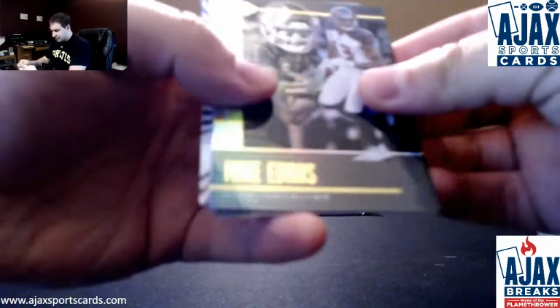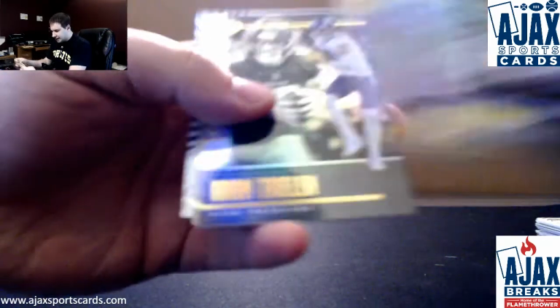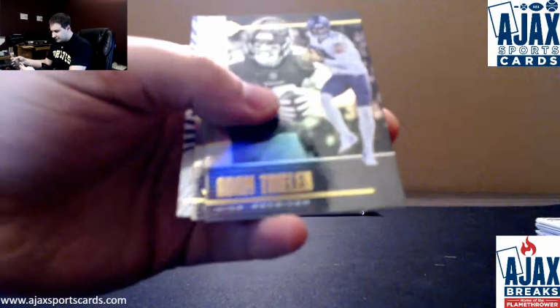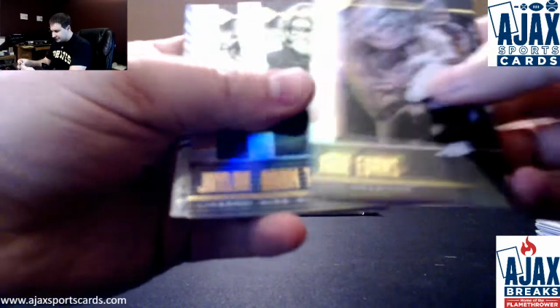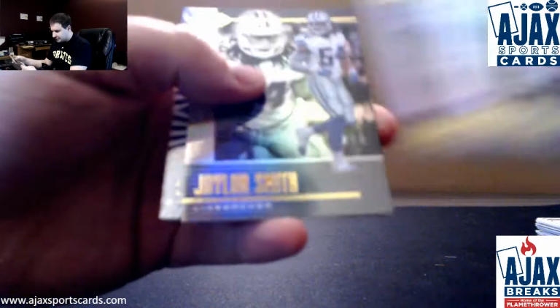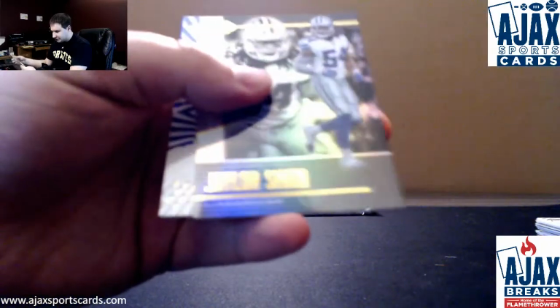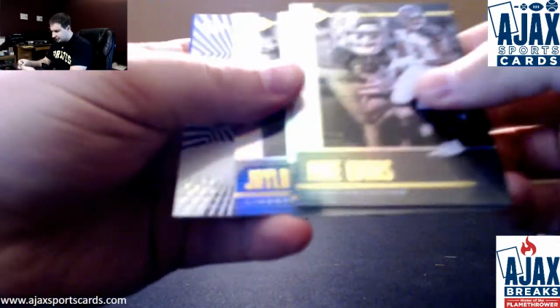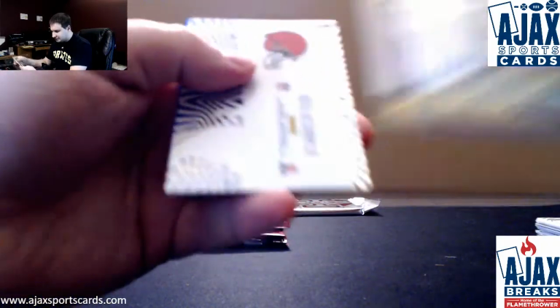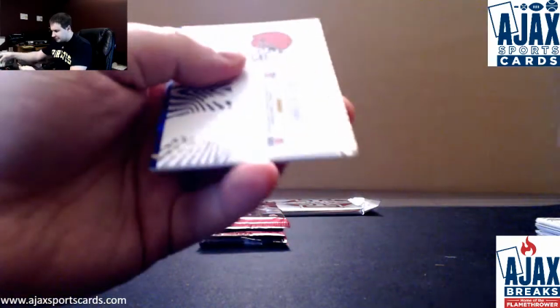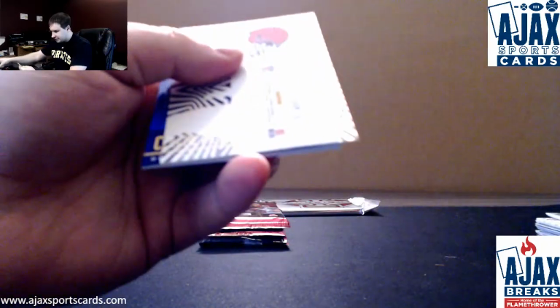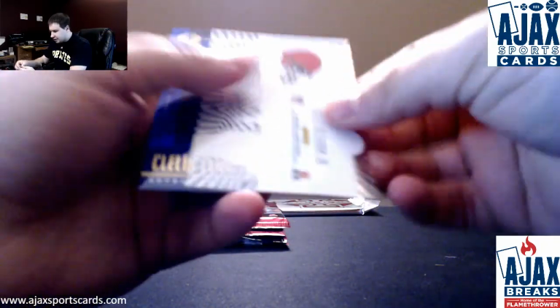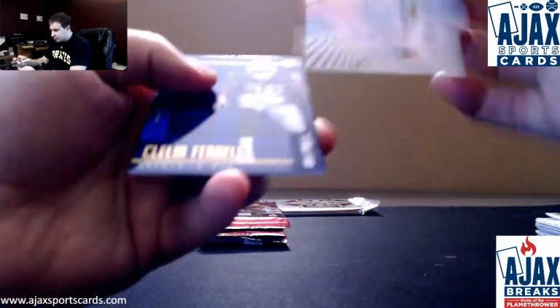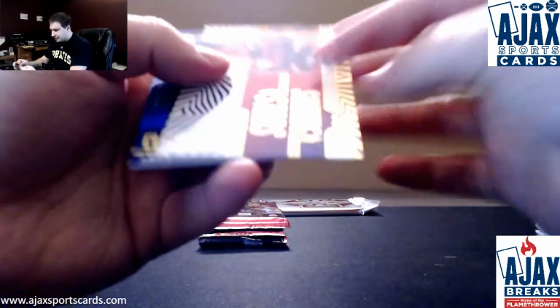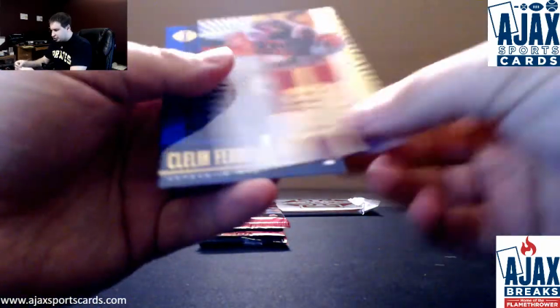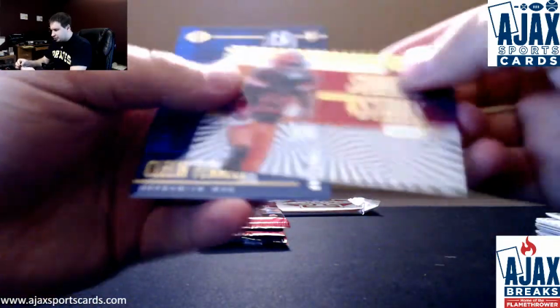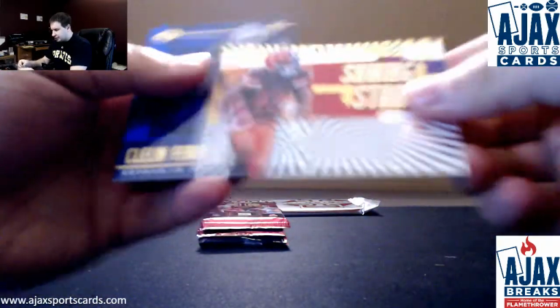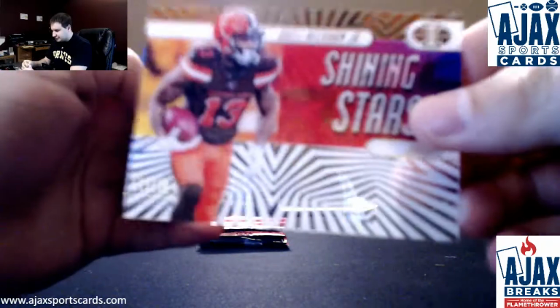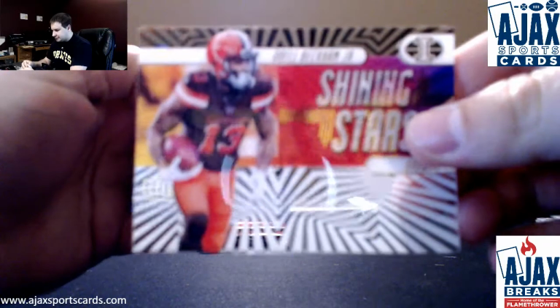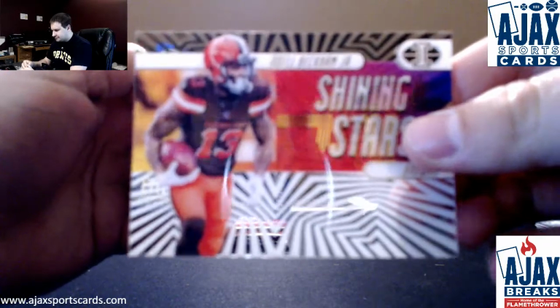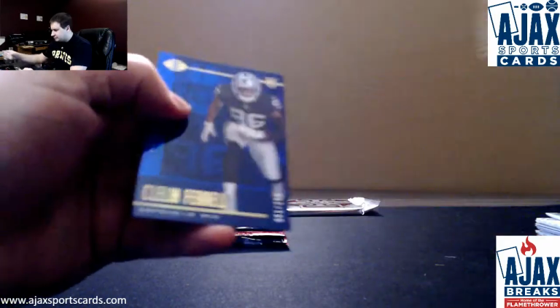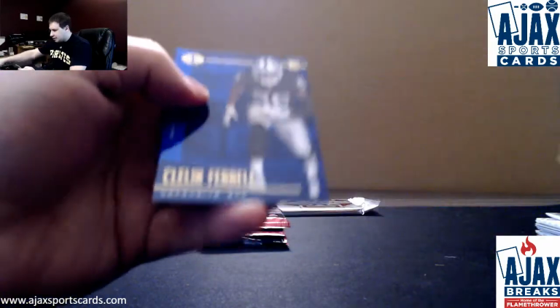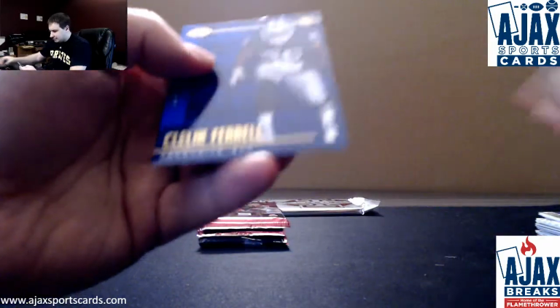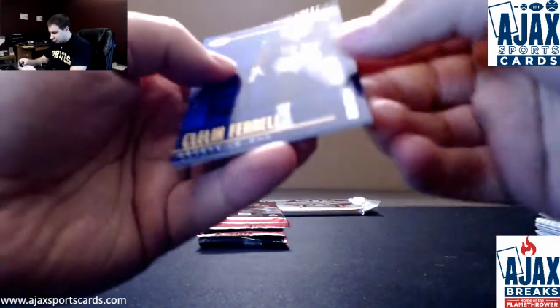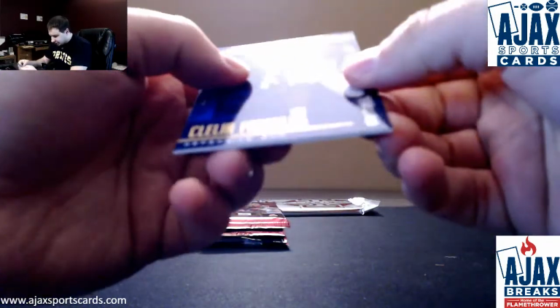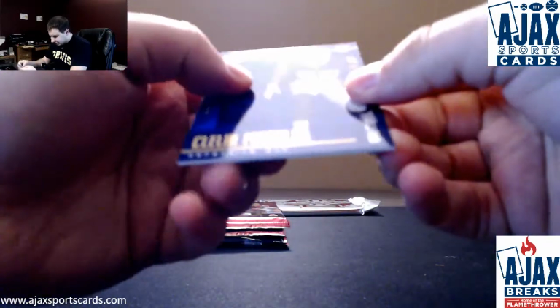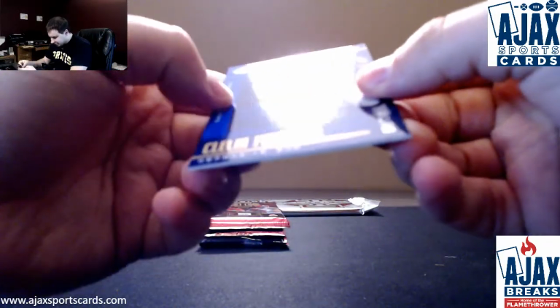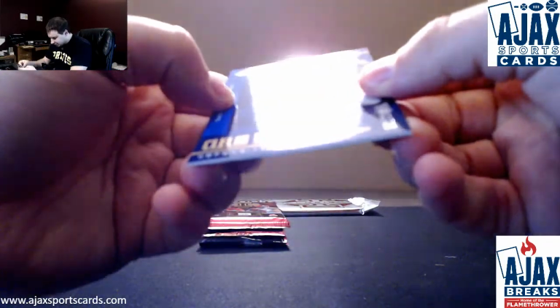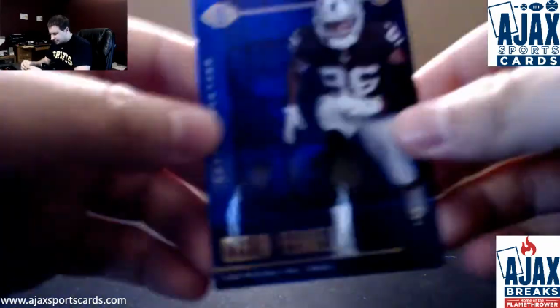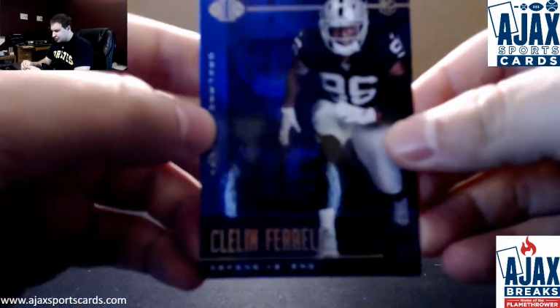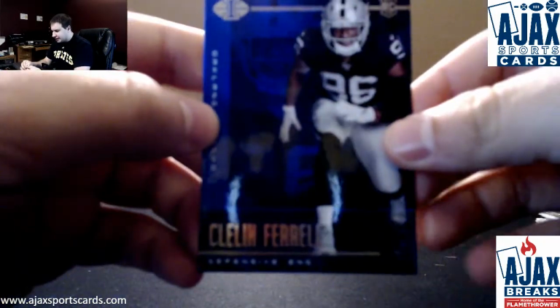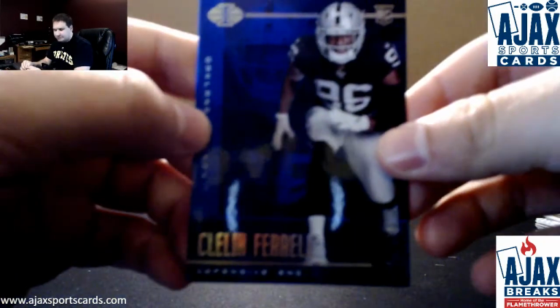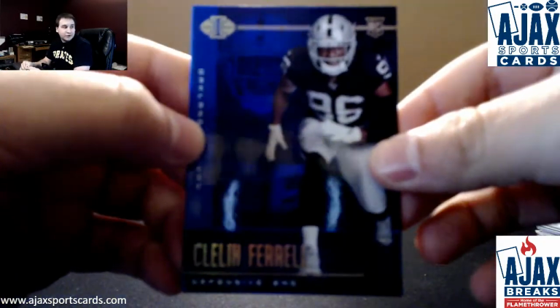We've got Evans, Thielen, Jalen Smith, Odell Beckham Jr. Shining Stars, and a blue rookie Cleland Farrell — that's $2.99 for the Raiders.